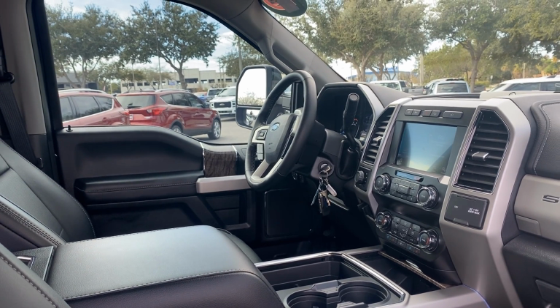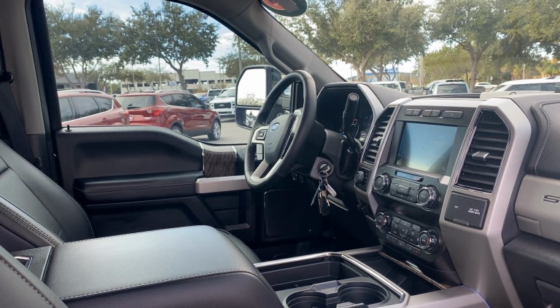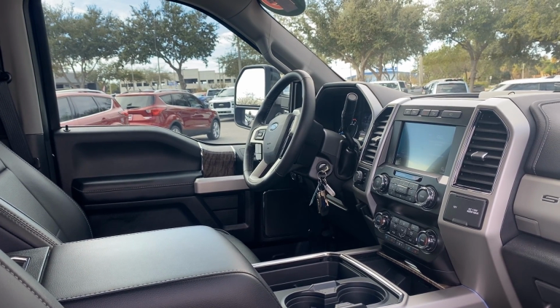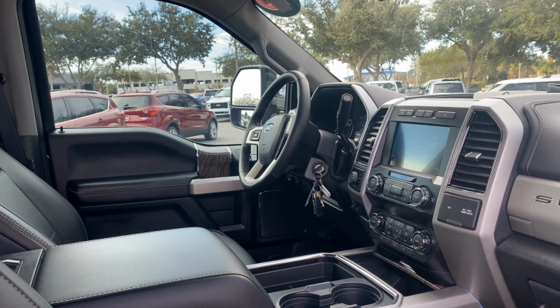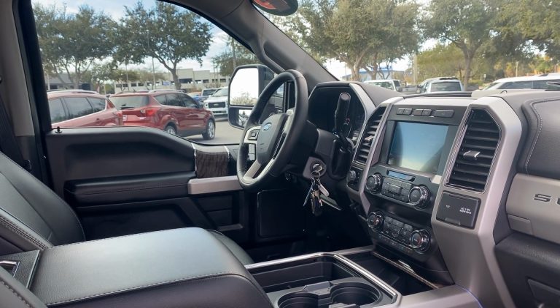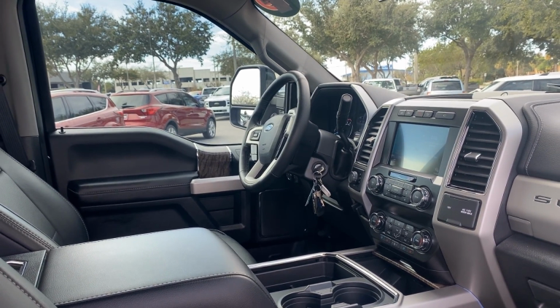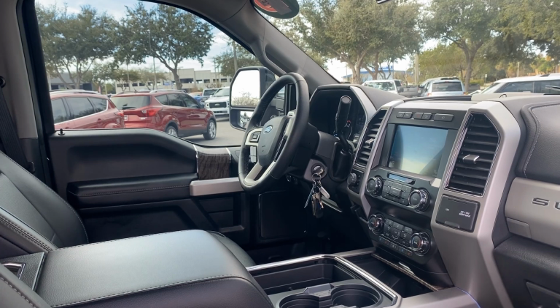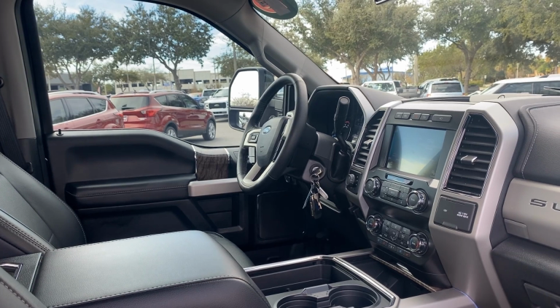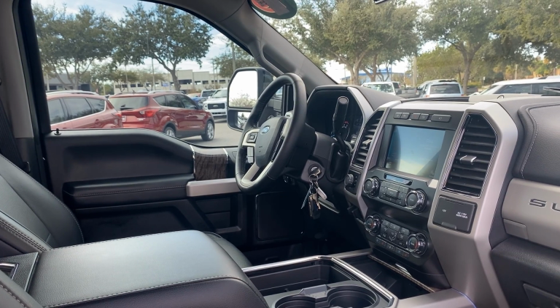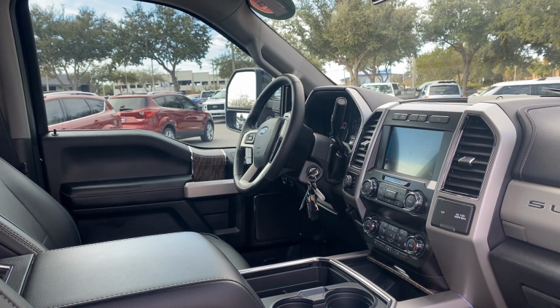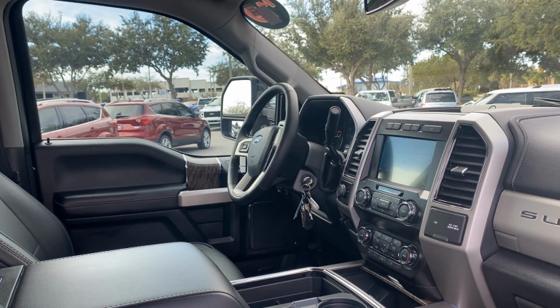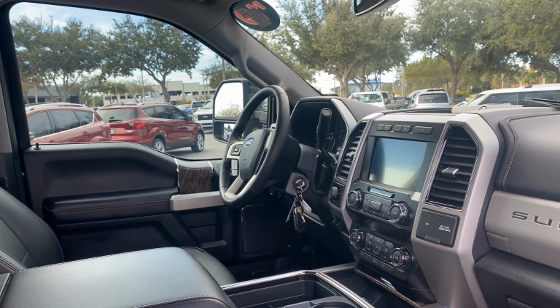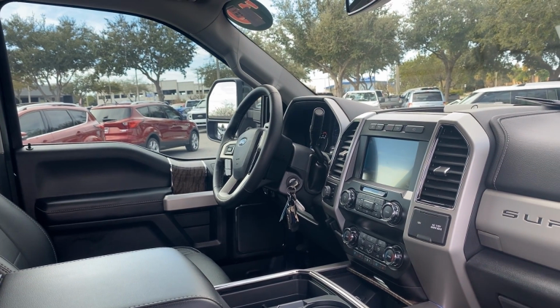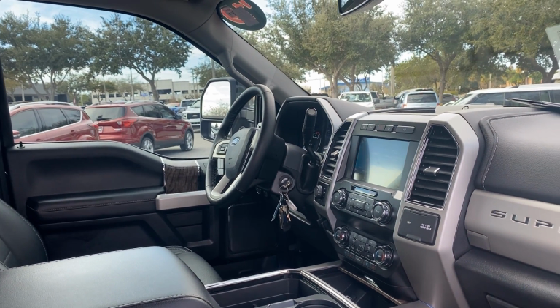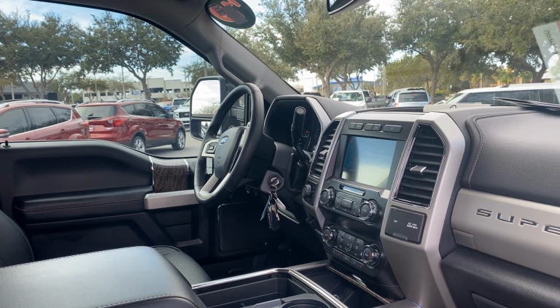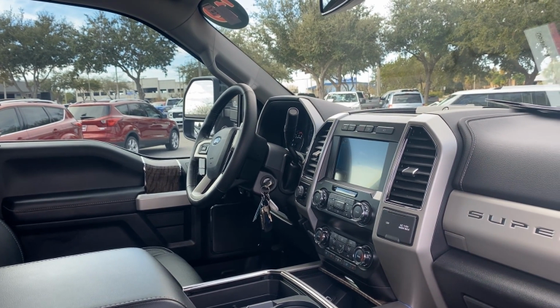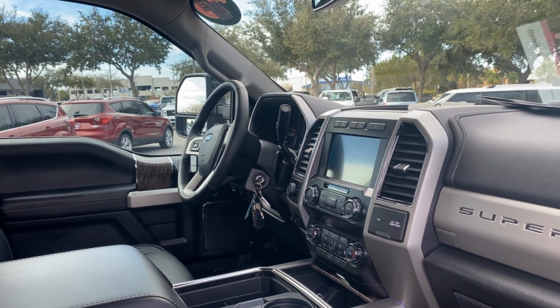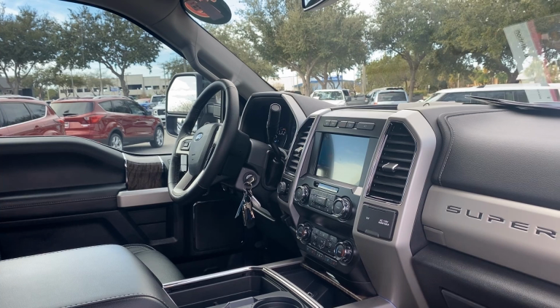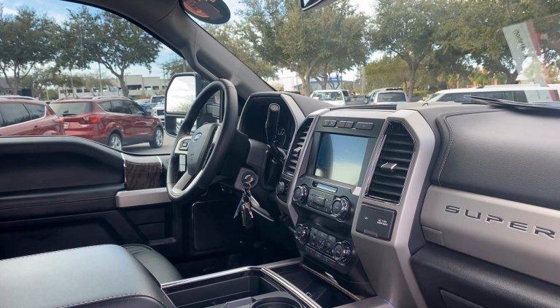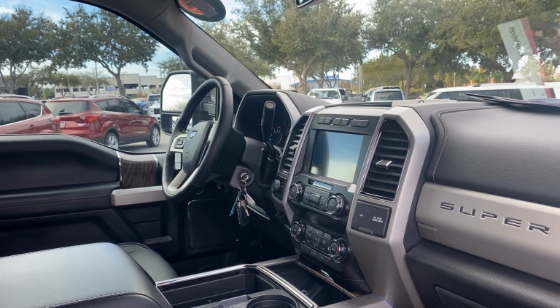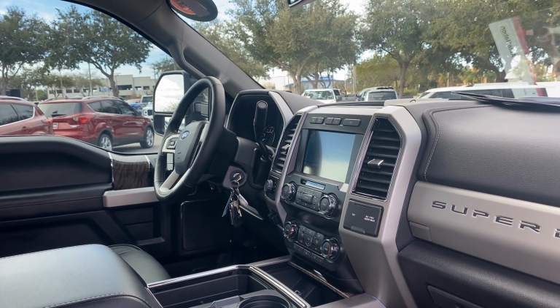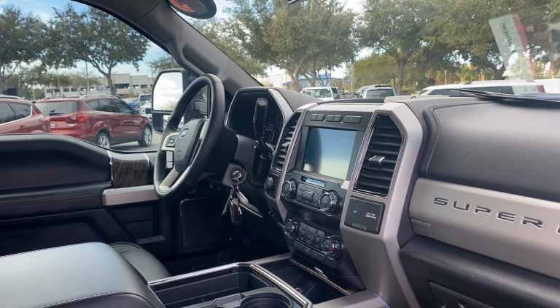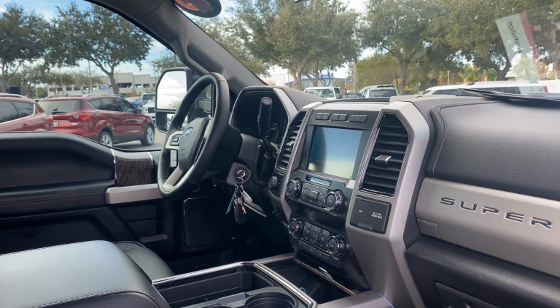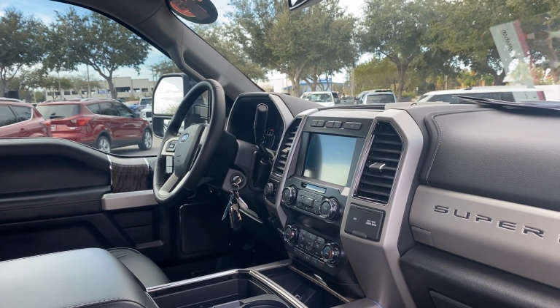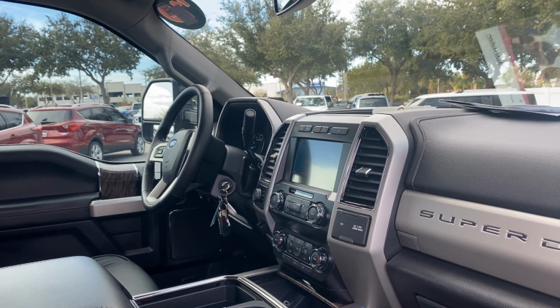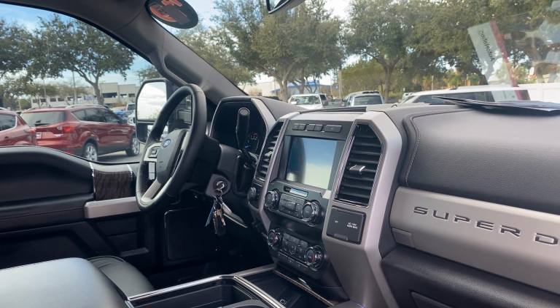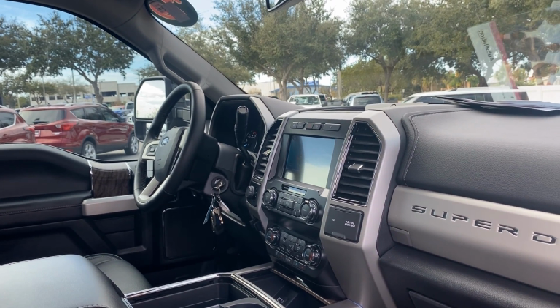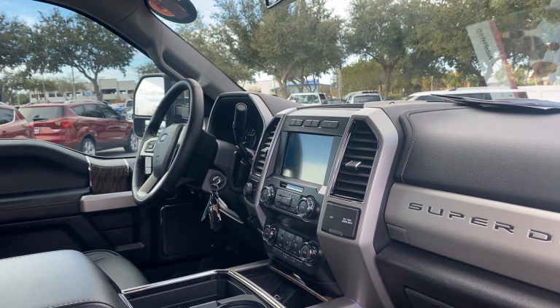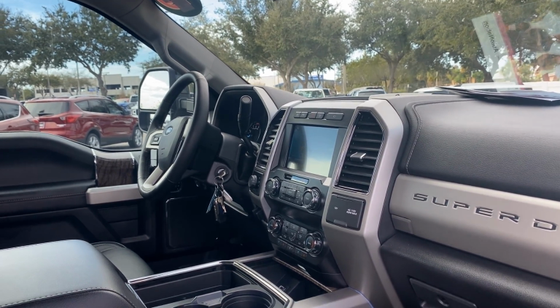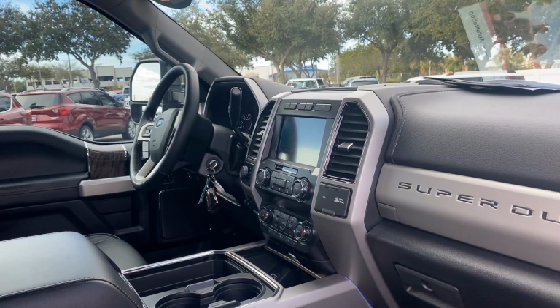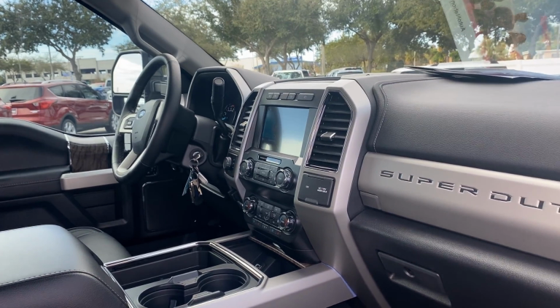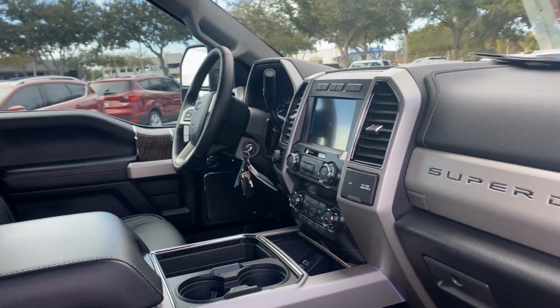Leather wrapped steering wheel, Bluetooth for your cell phone, home link to your garage door, upfitter switches, trailer brake controls, electronic climate control, navigation, satellite radio, front and rear cameras, heated seats, and cooled seats as well.